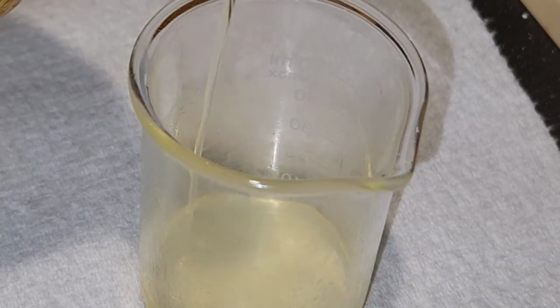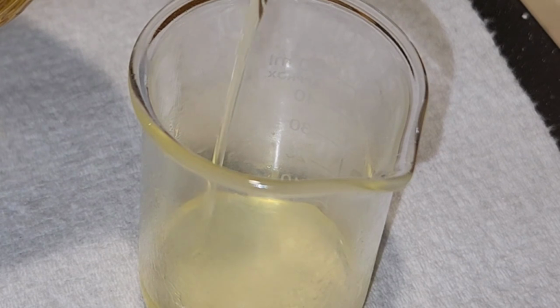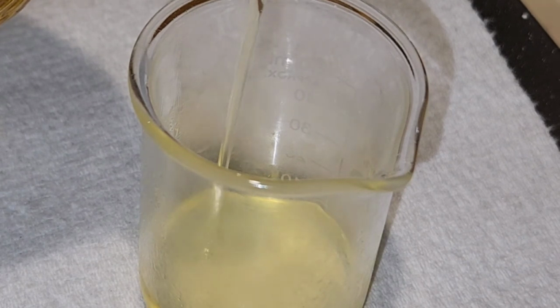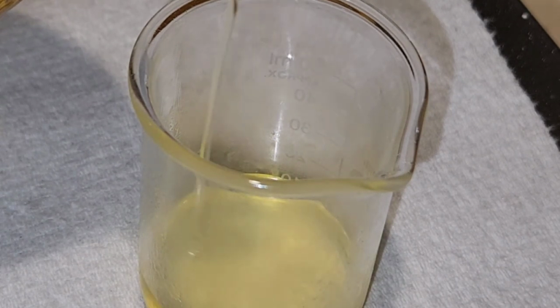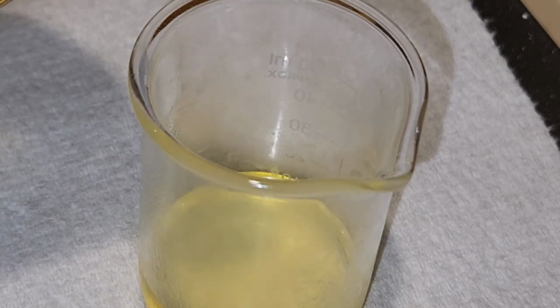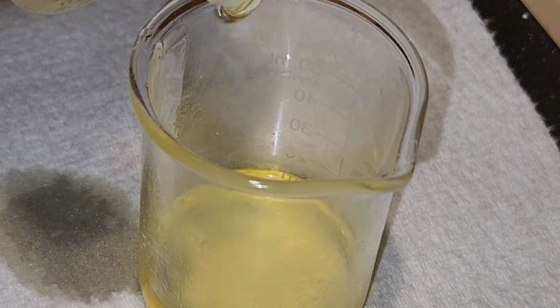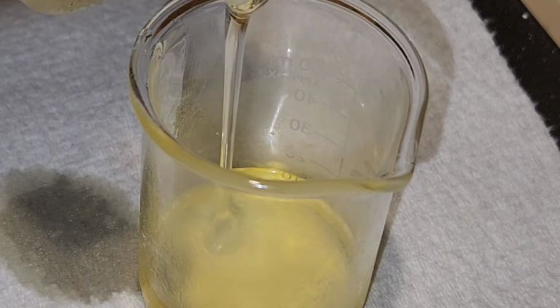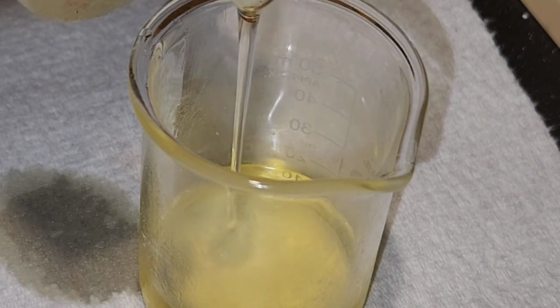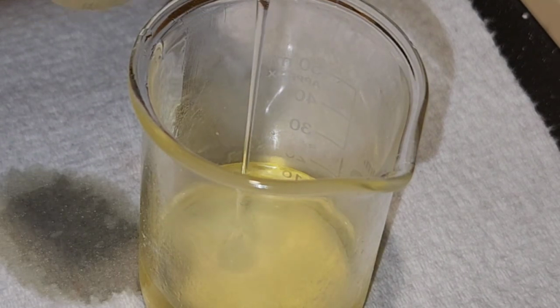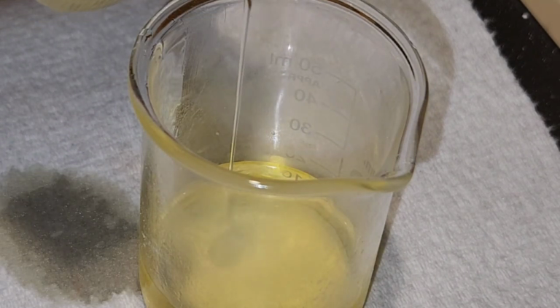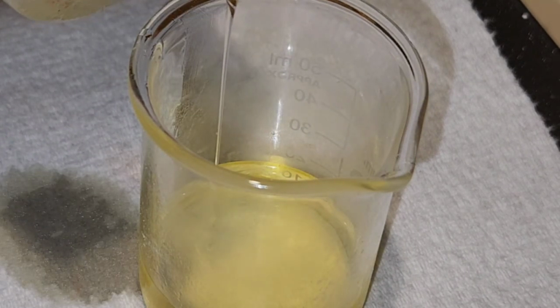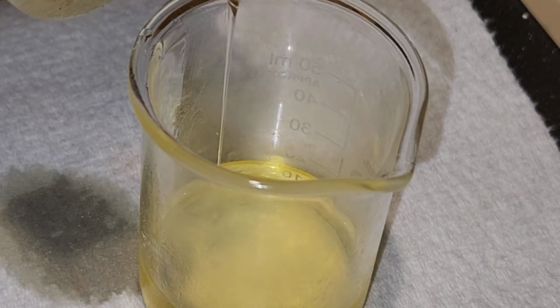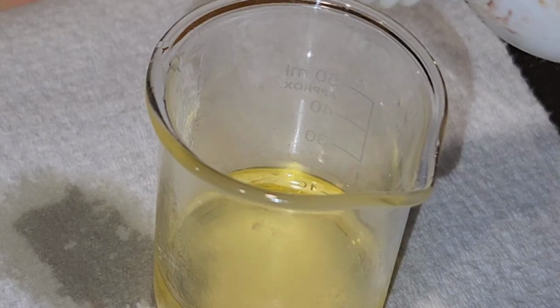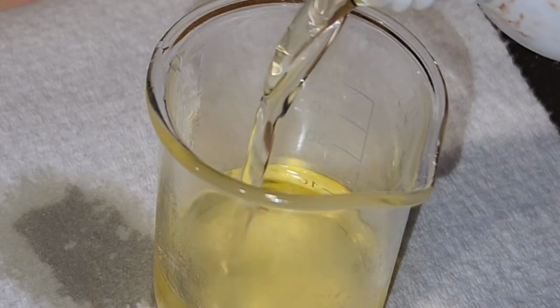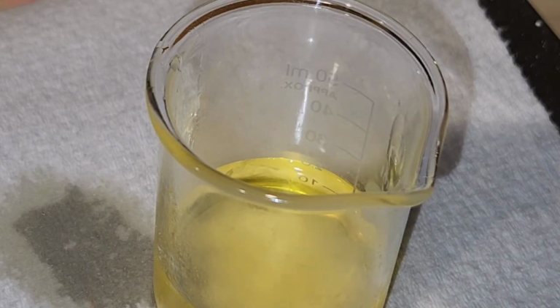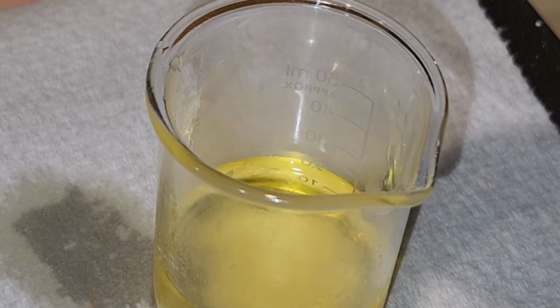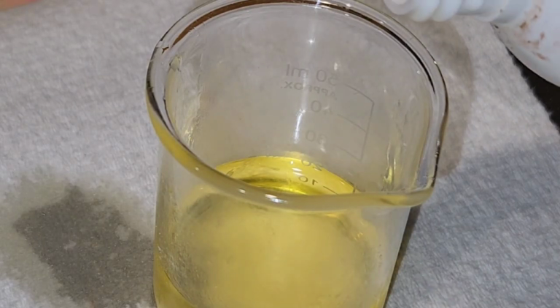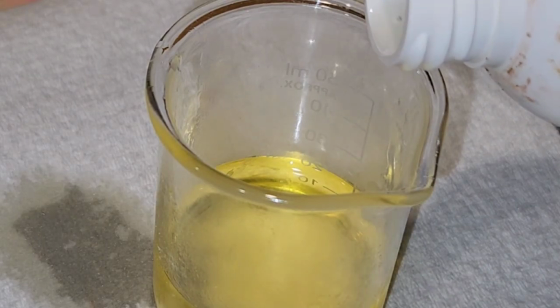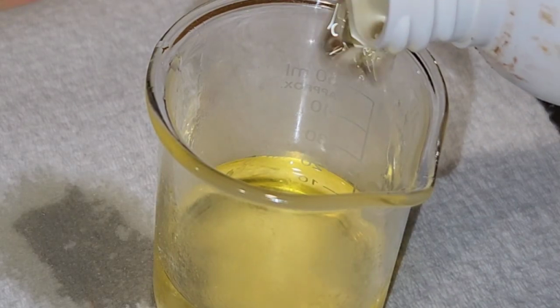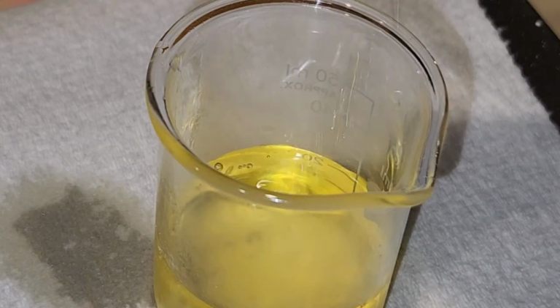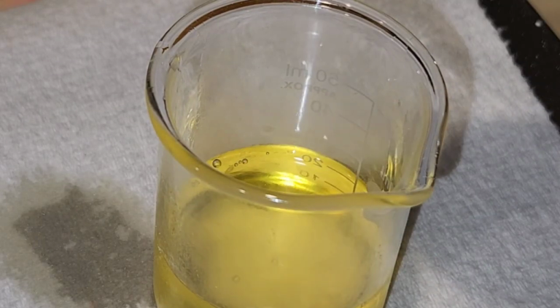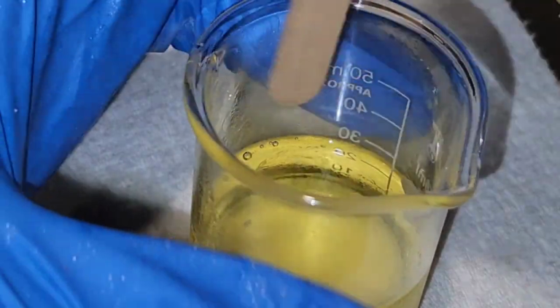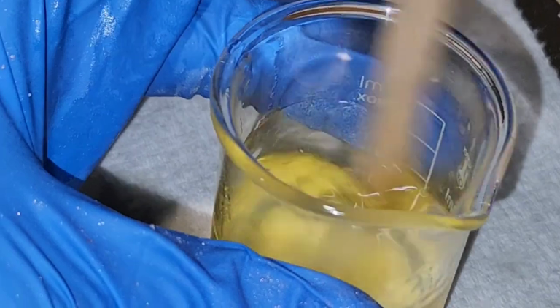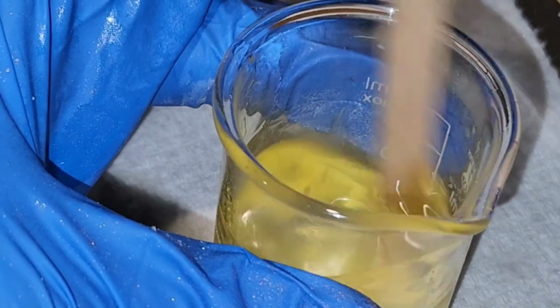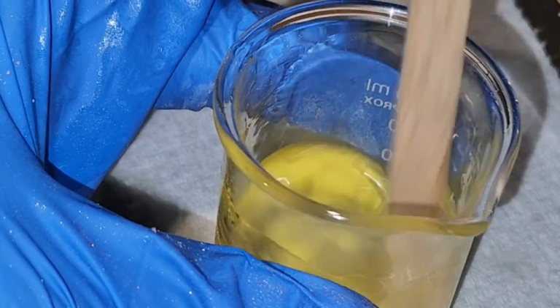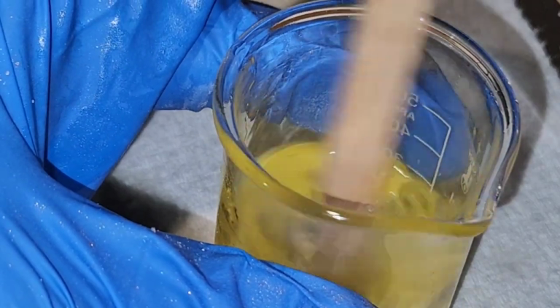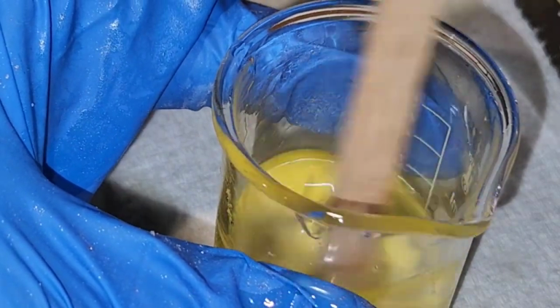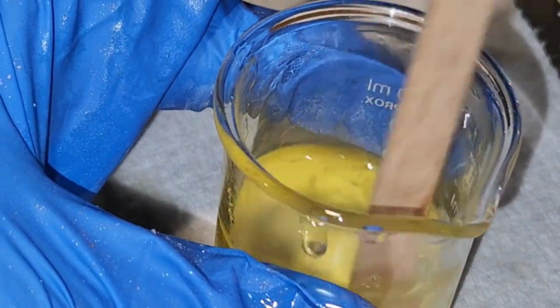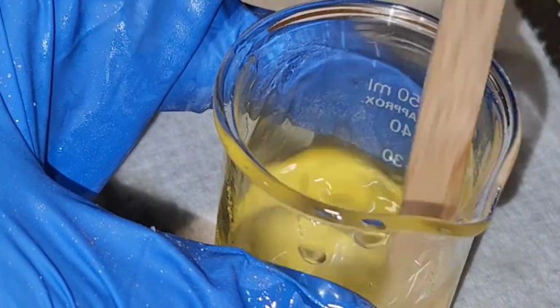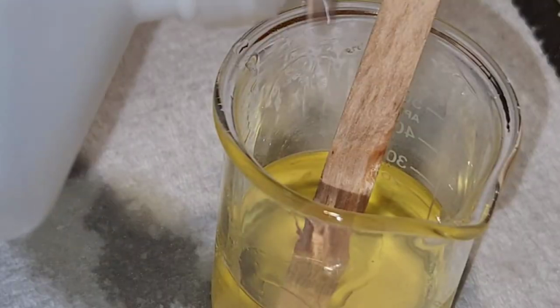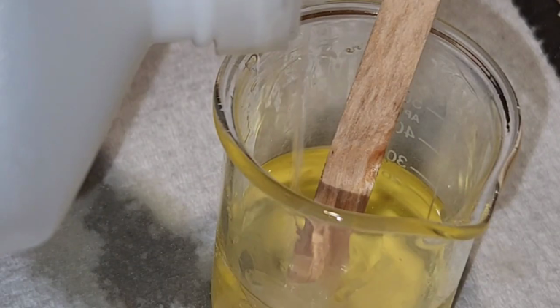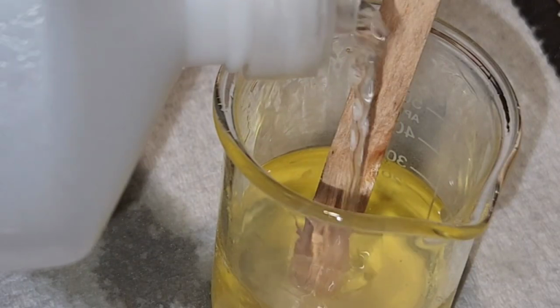I'm measuring out my liquid ingredients separately and I add those to the dry mixture without the citric acid, and then I add that after. I mix it in well and make sure that I don't have any chunks in that either, because we do want the bath bomb to set up properly.